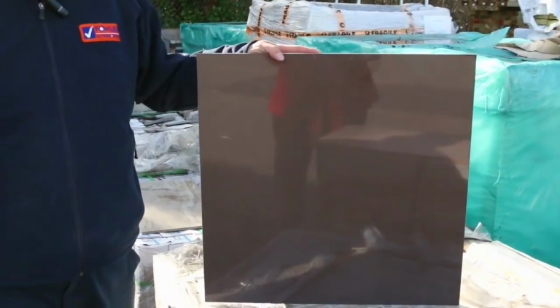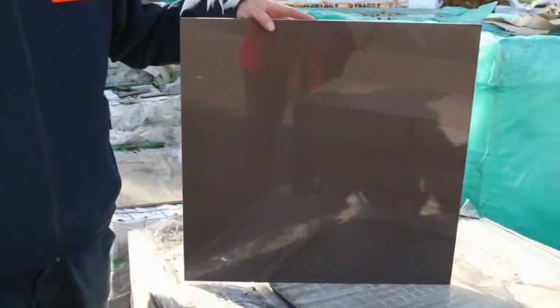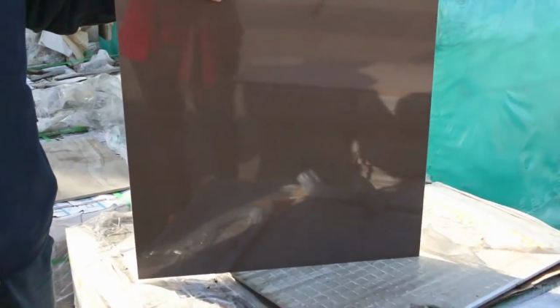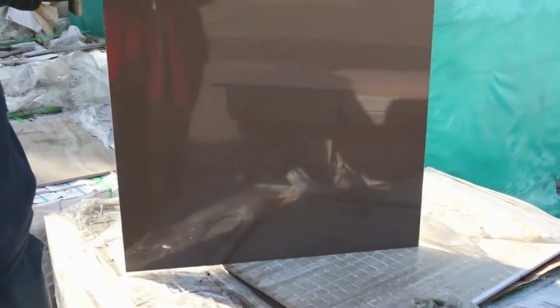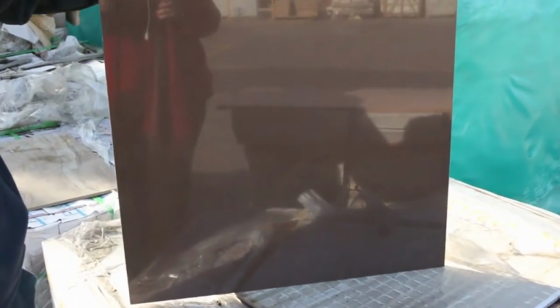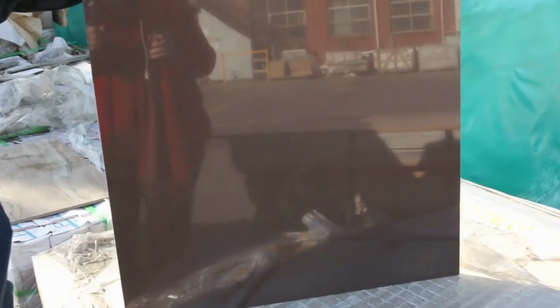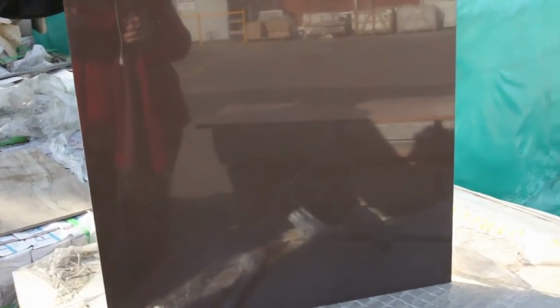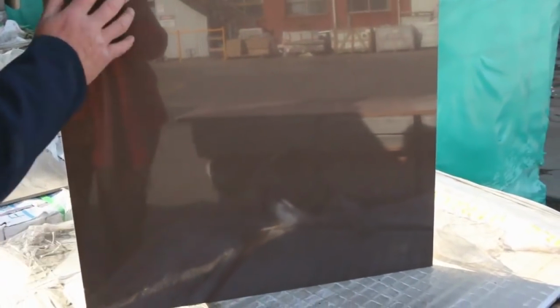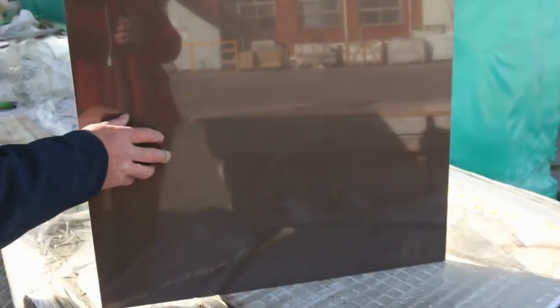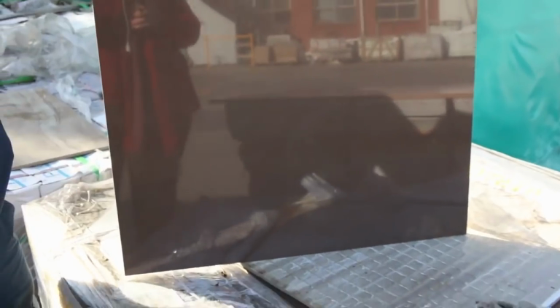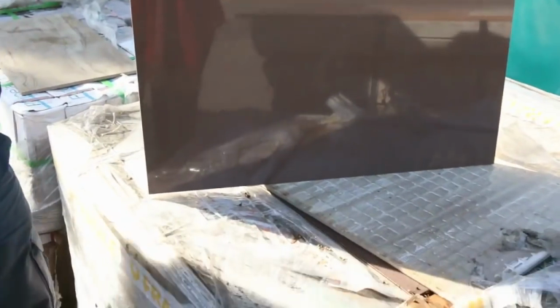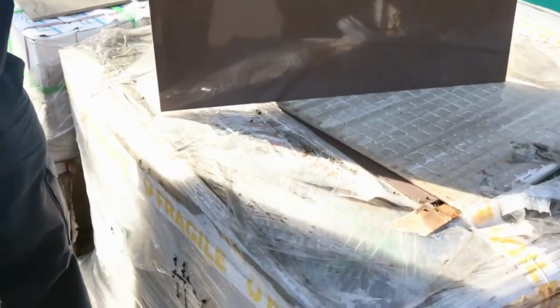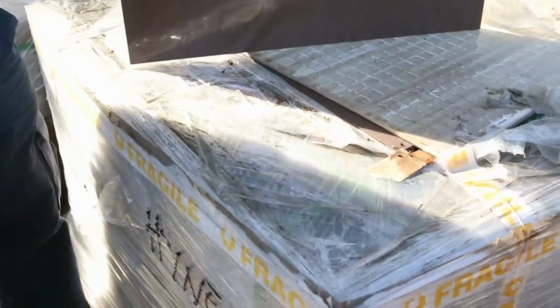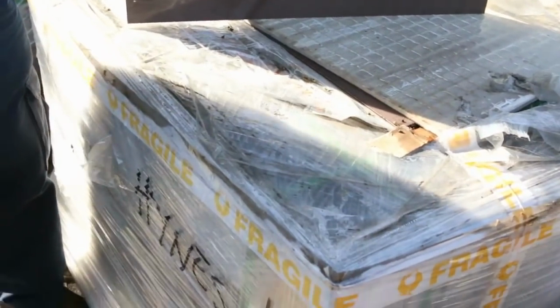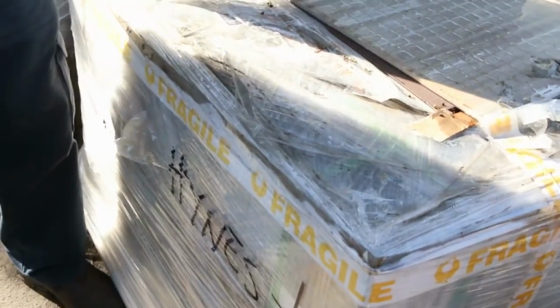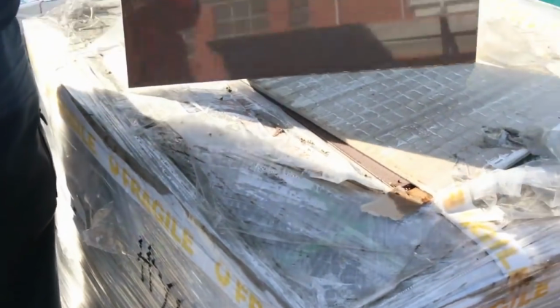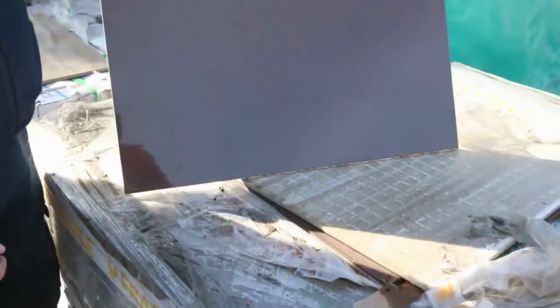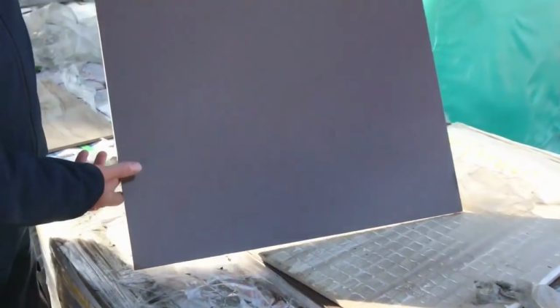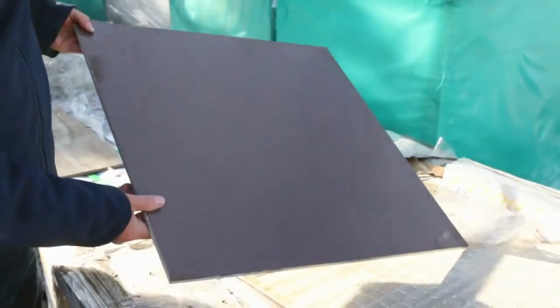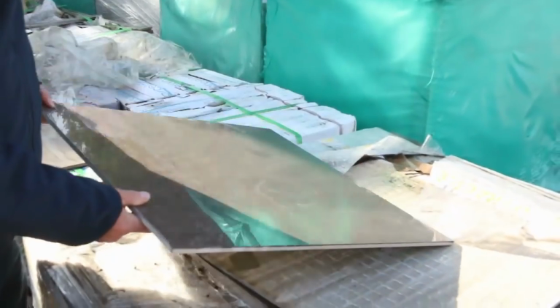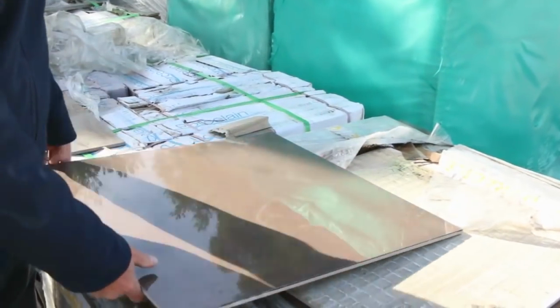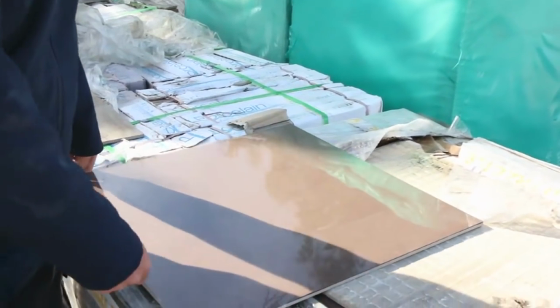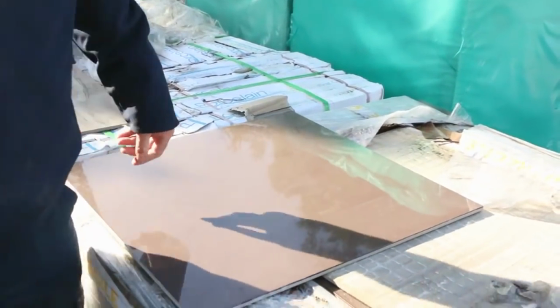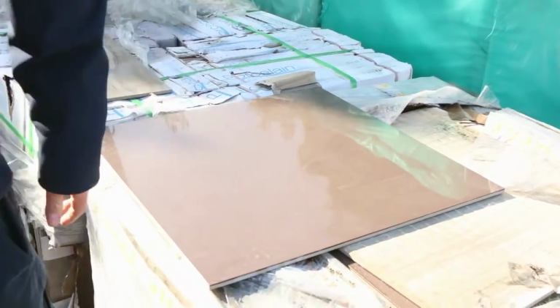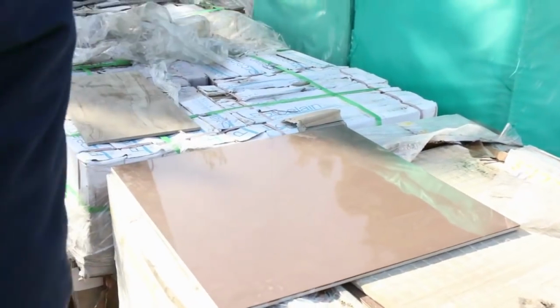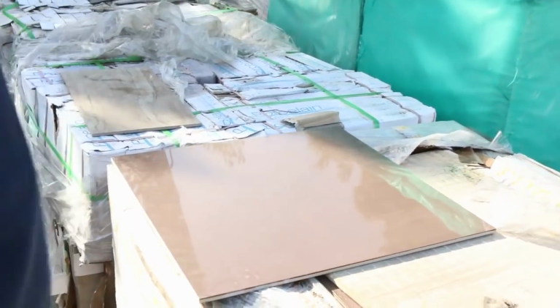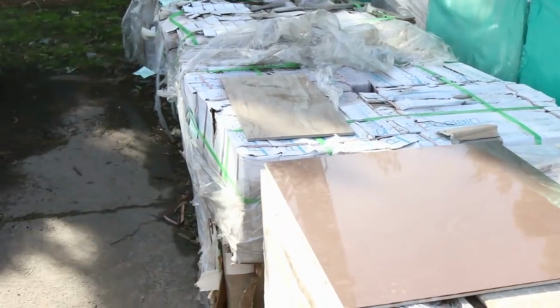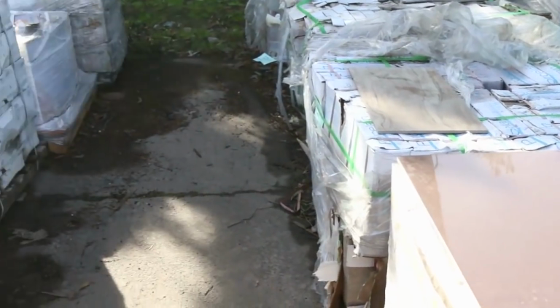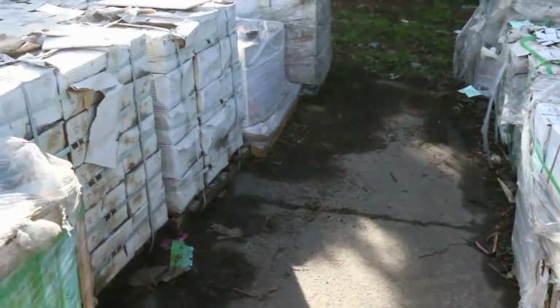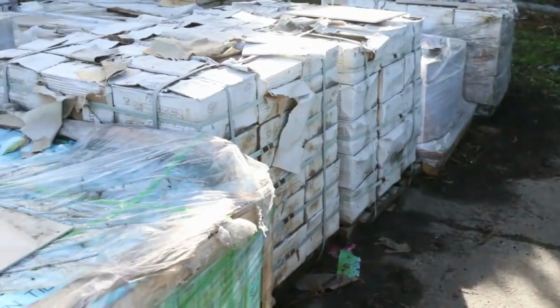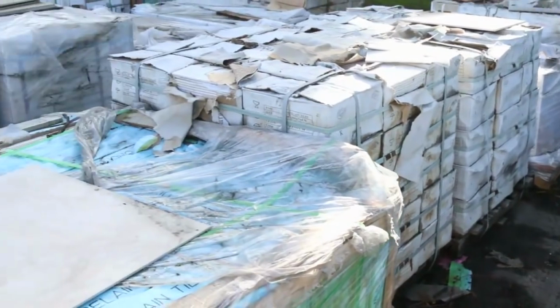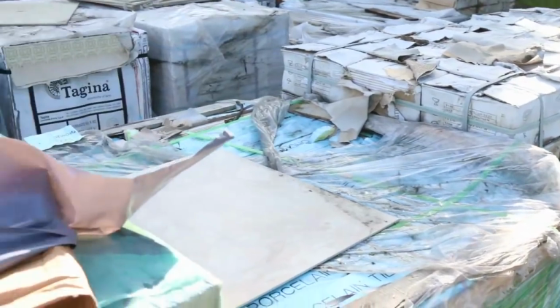We thought we'd start down the back this week and show you some of the tiles we've got in. Have a look at this one here — an absolutely beautiful tile. That one is lot 204, a nice 6x6. We've got all sorts of colors and styles in tiles tomorrow — a great selection.